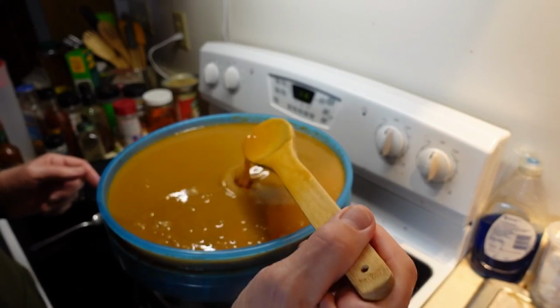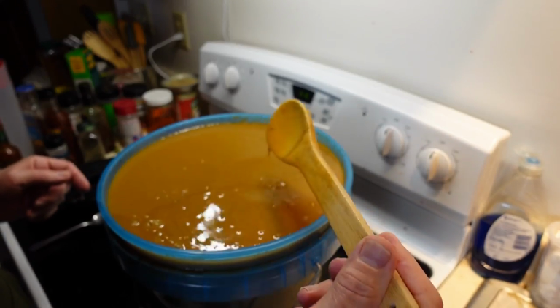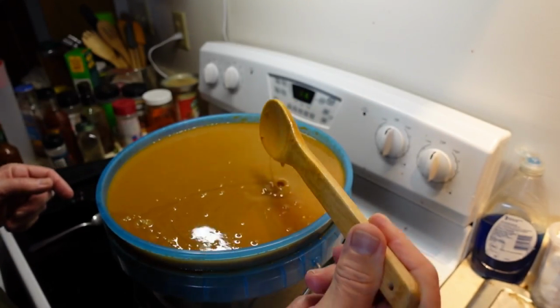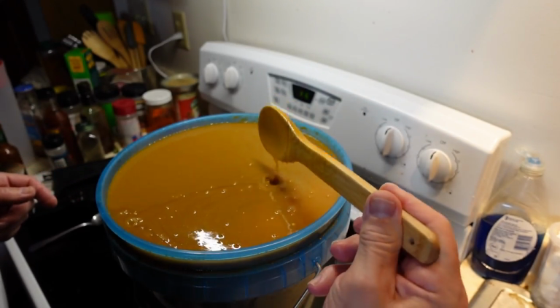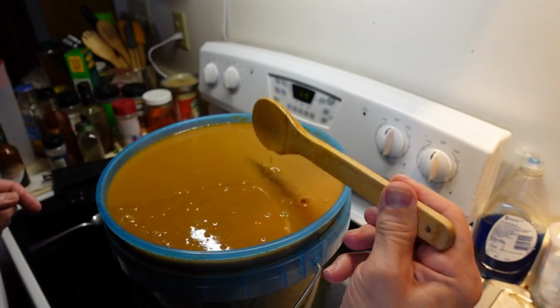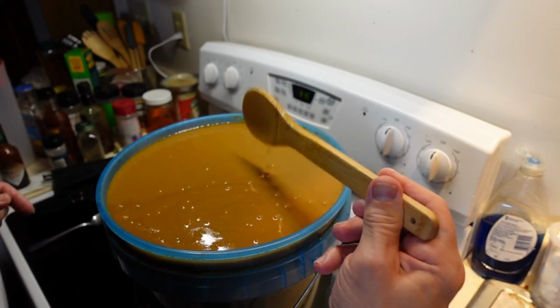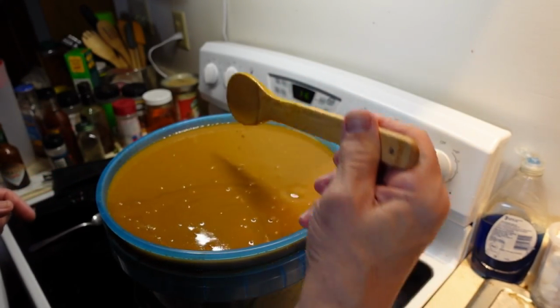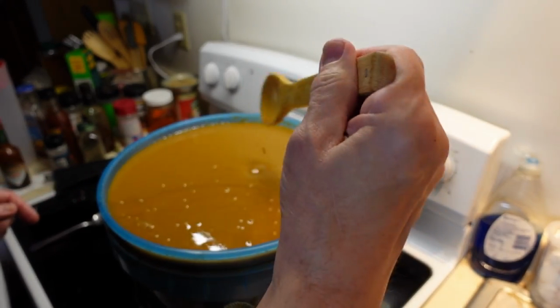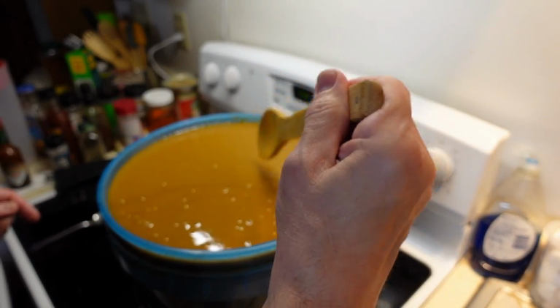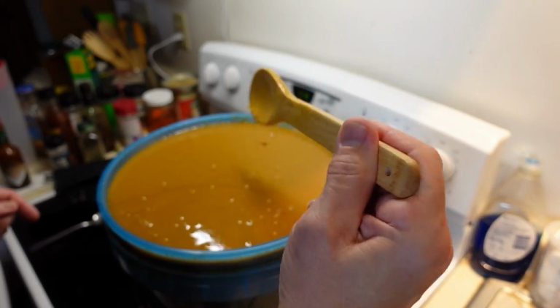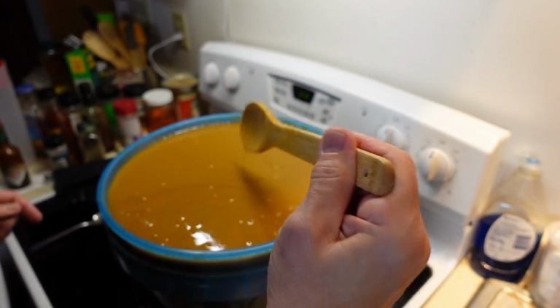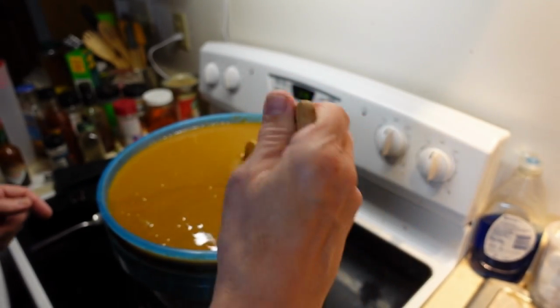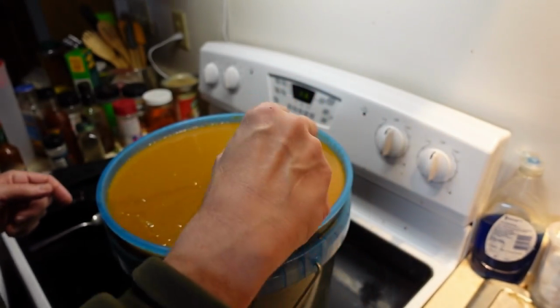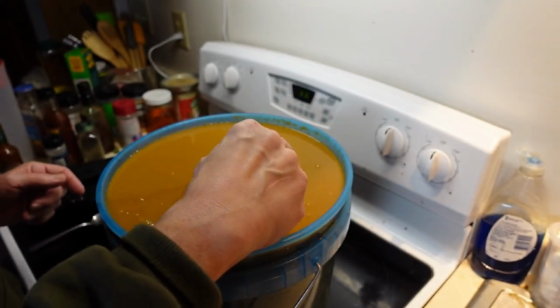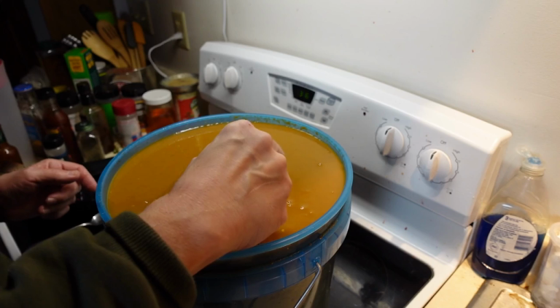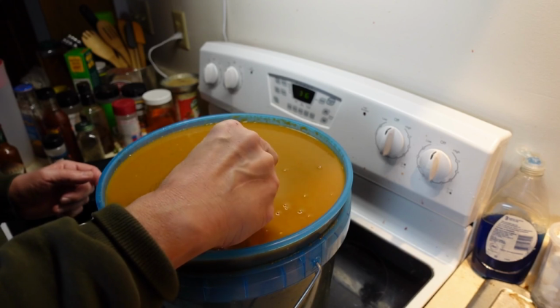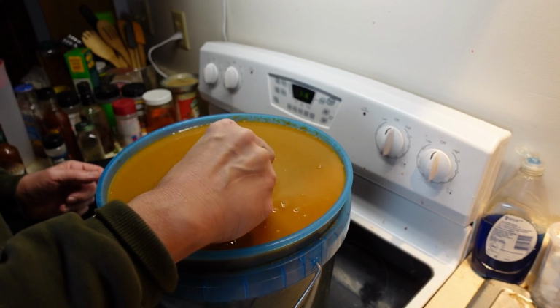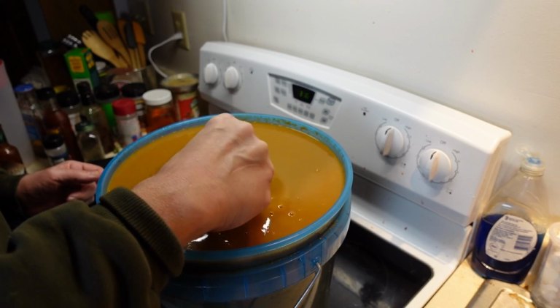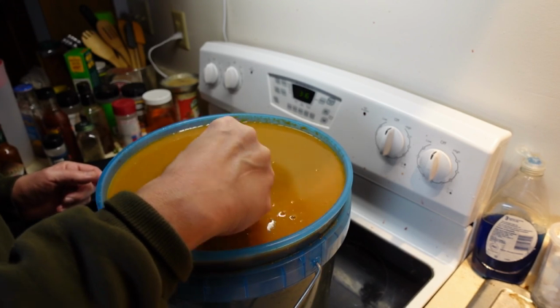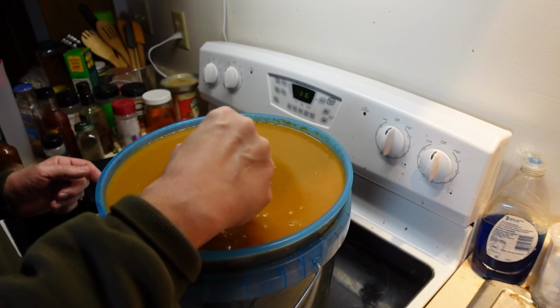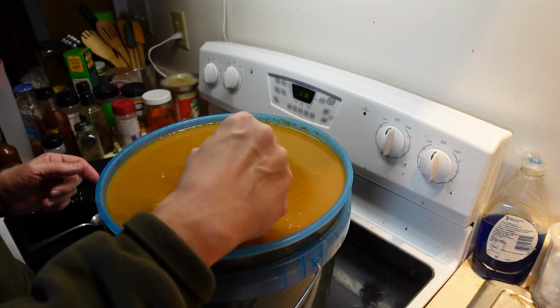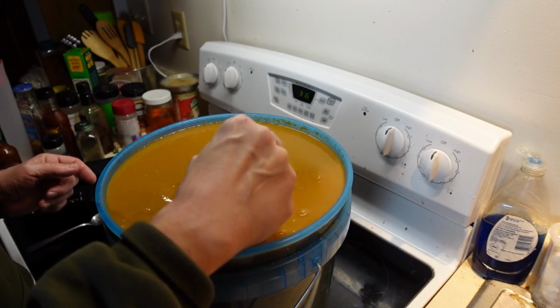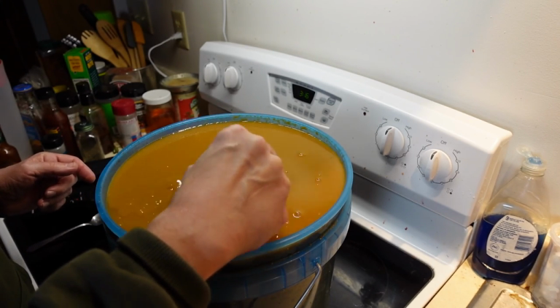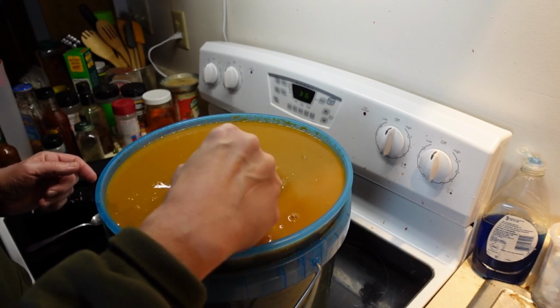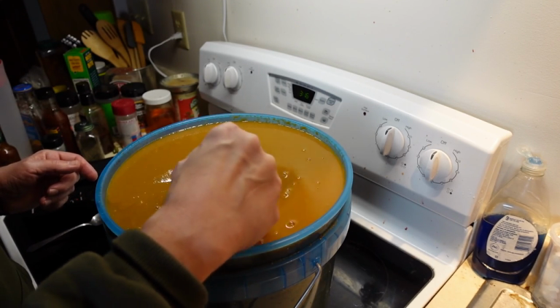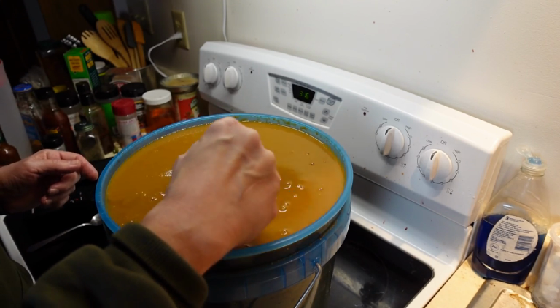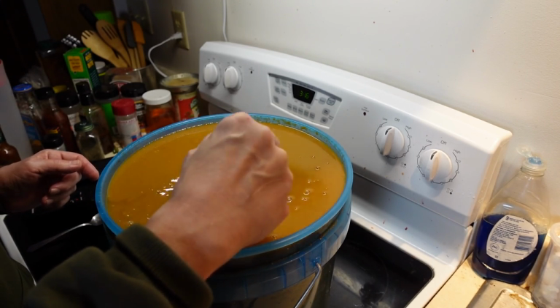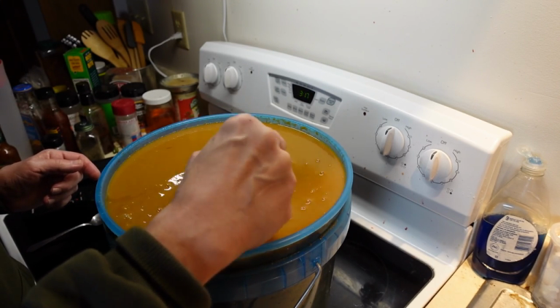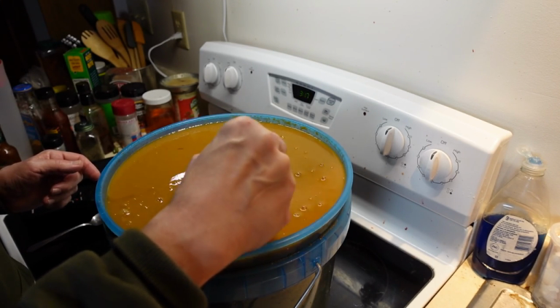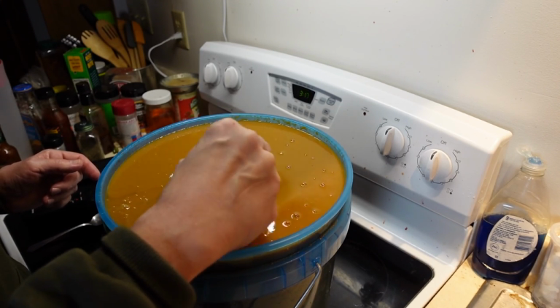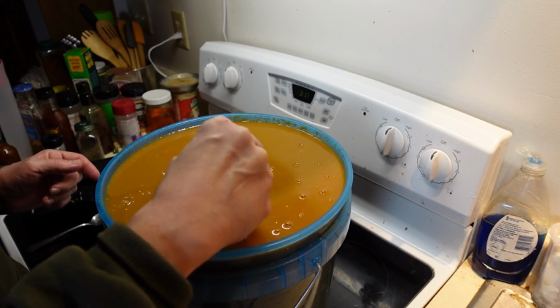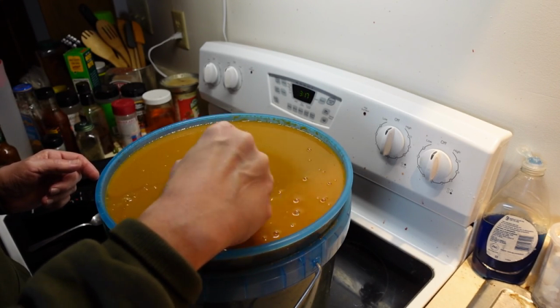You can see the bubbles still forming. This is still an active ferment, so it's going to have to wait a little bit longer, but I want to give it a little taste test now.